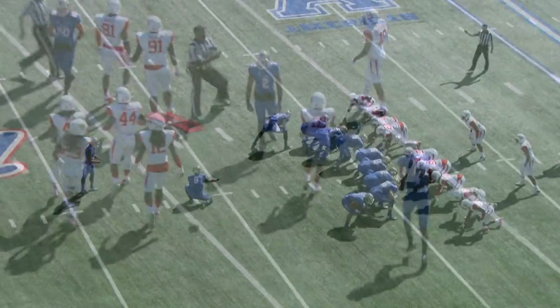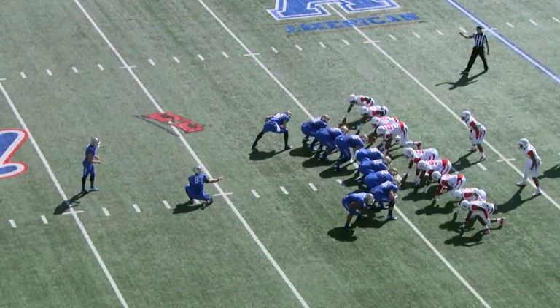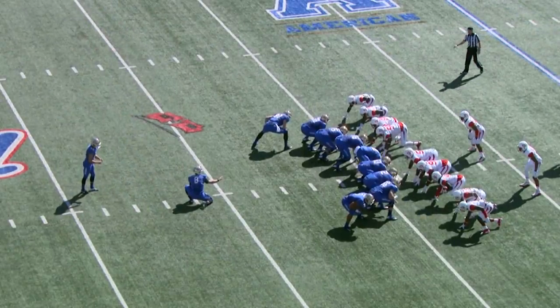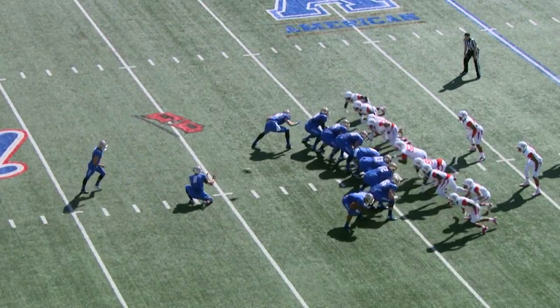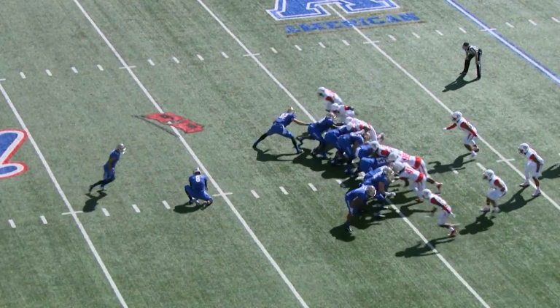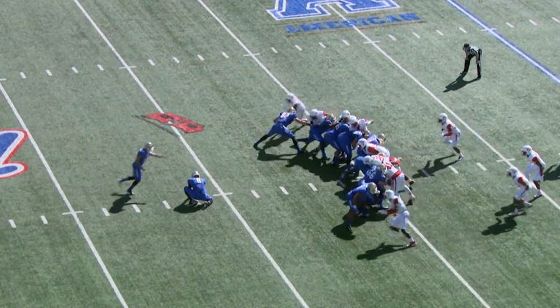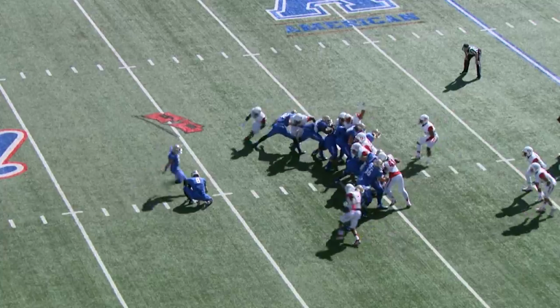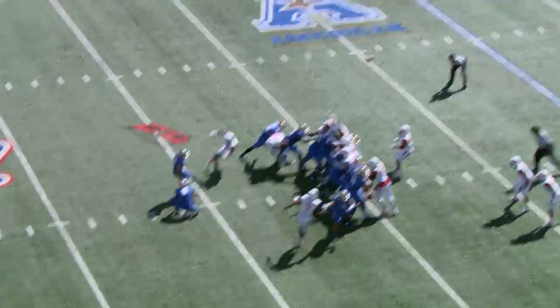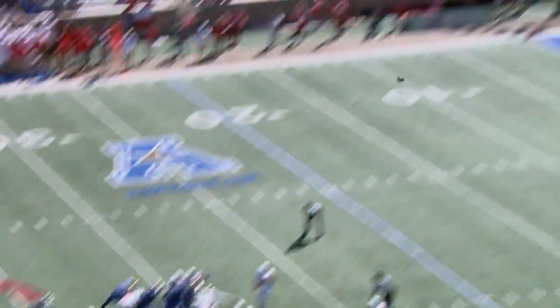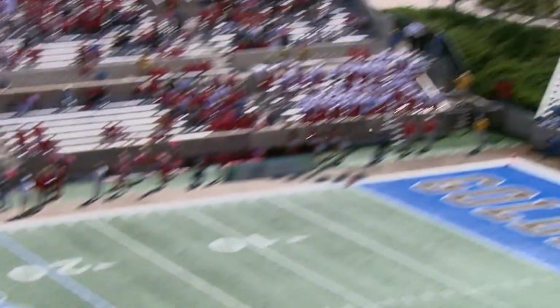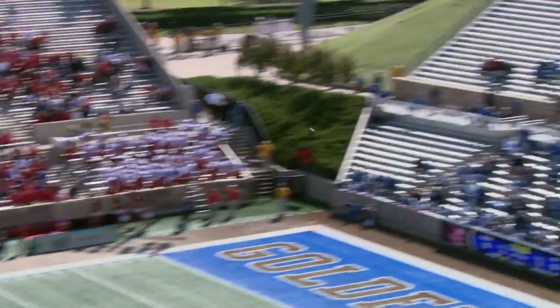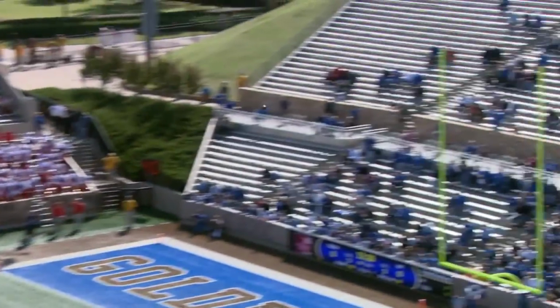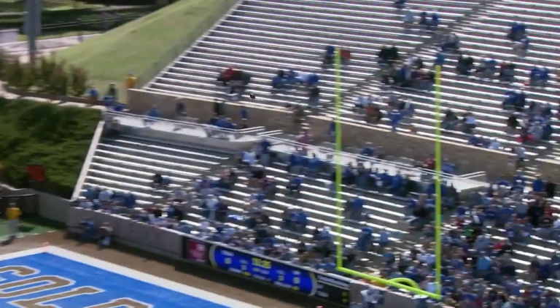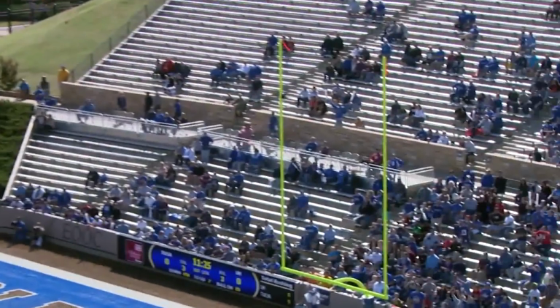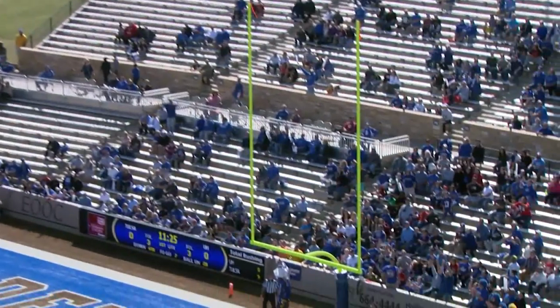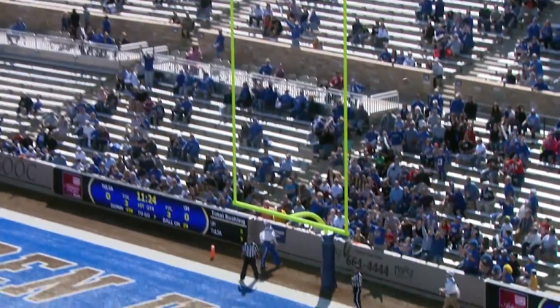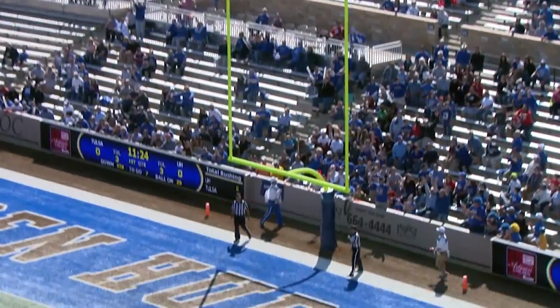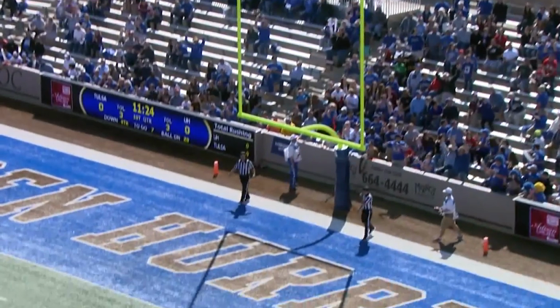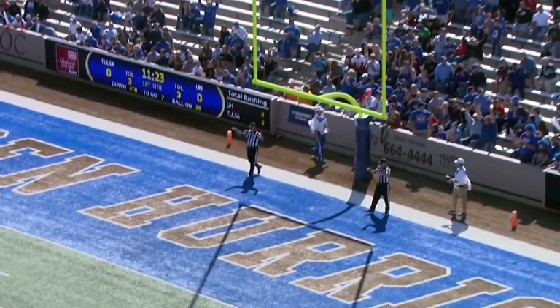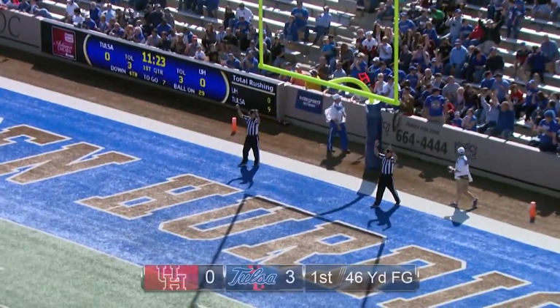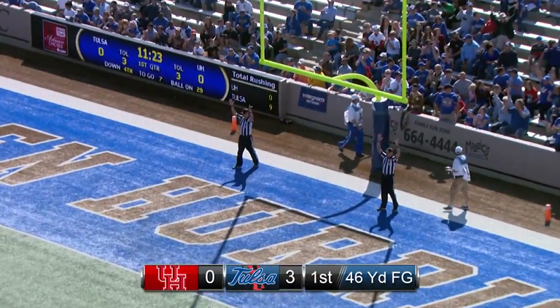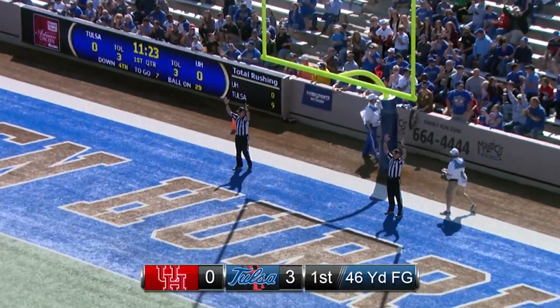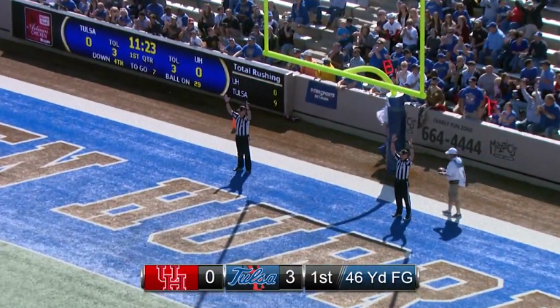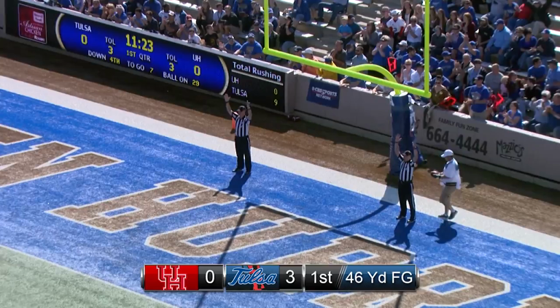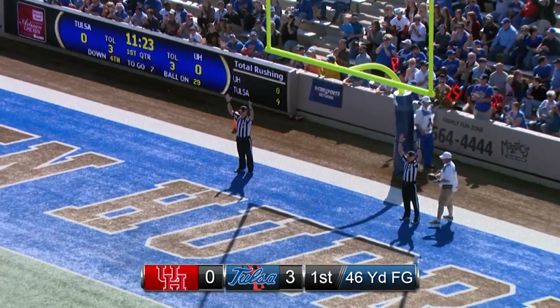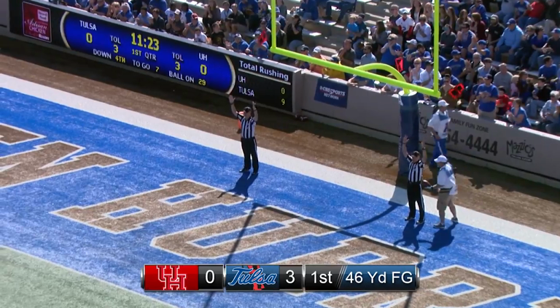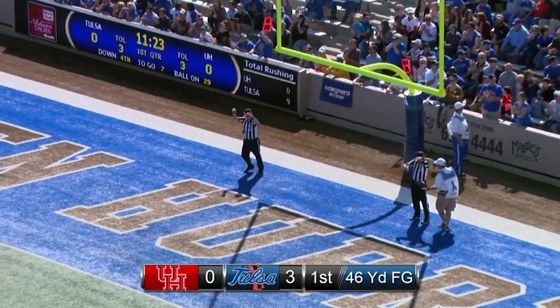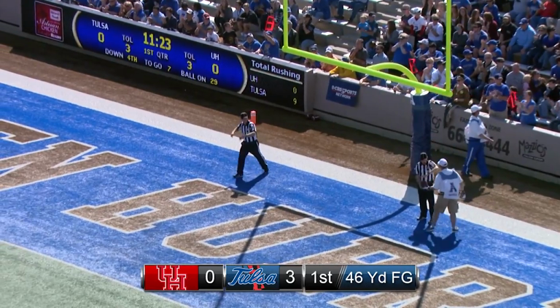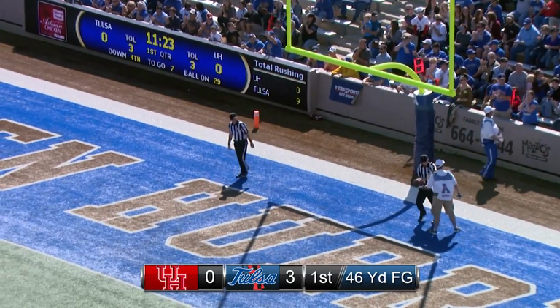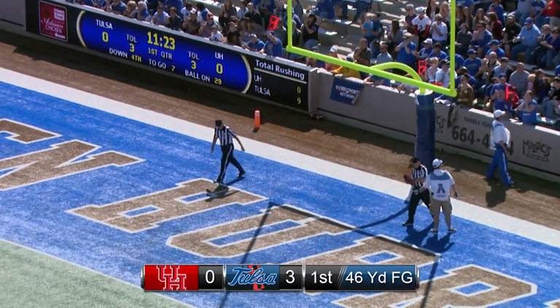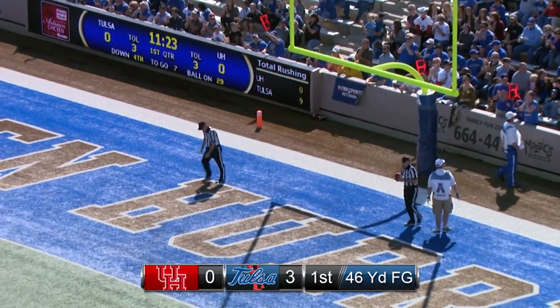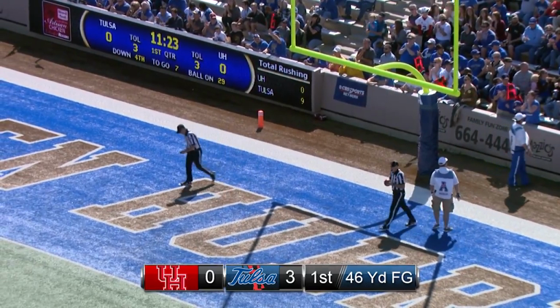It is caught on the run by Justin Hobbs, and a great one-on-one shoestring tackle. From right to left, here's the snap, the ball is down, the kick is on the way — has the distance, and it is good.